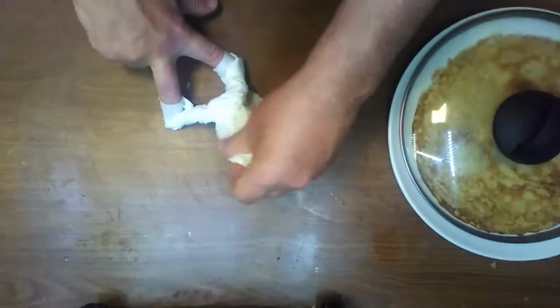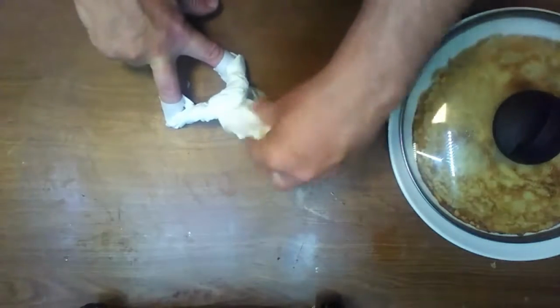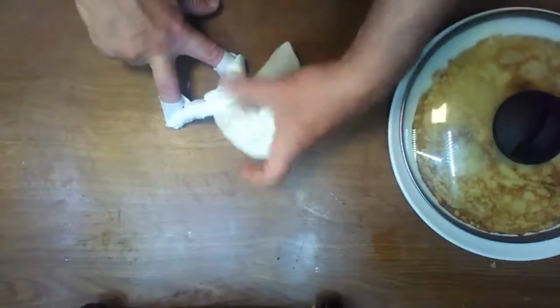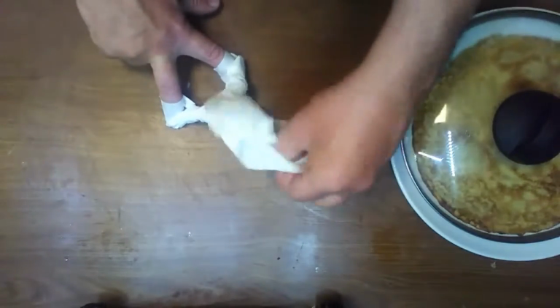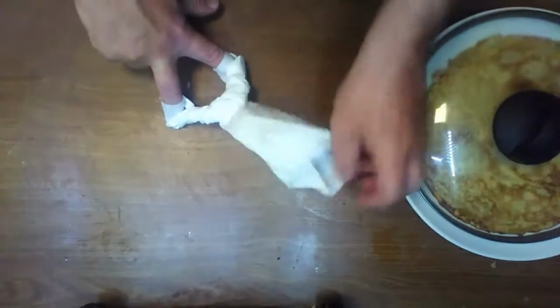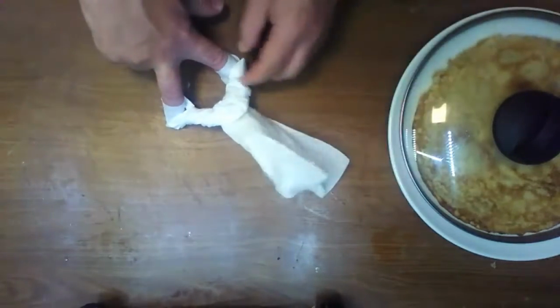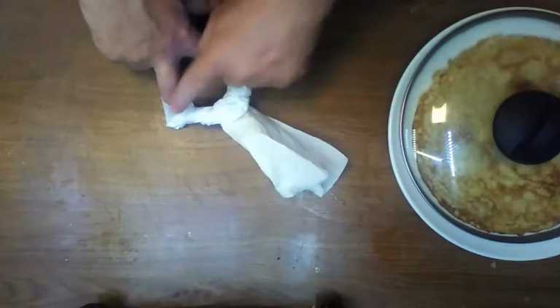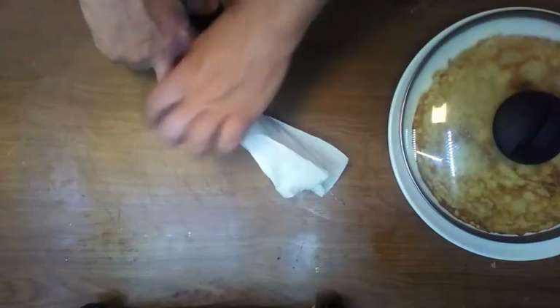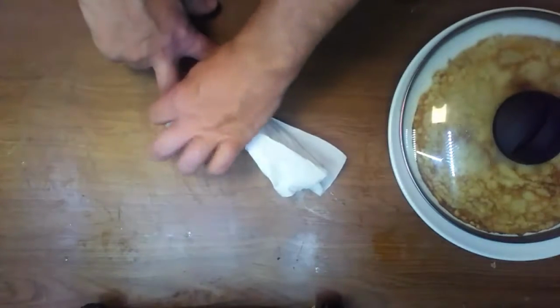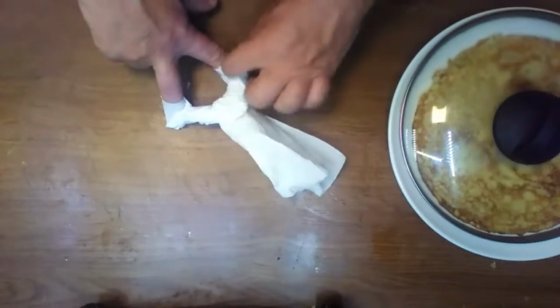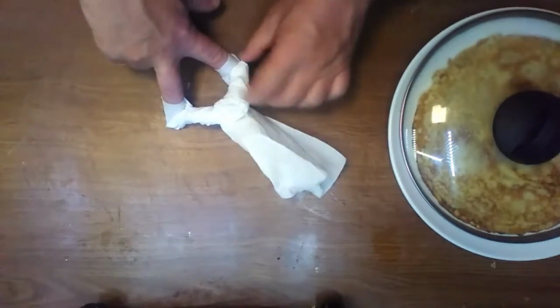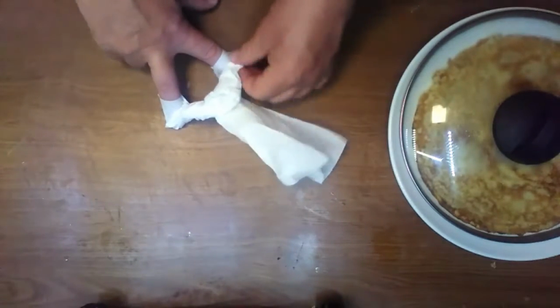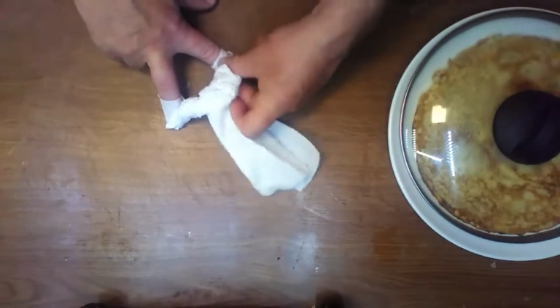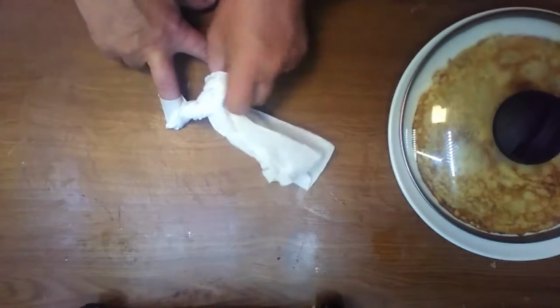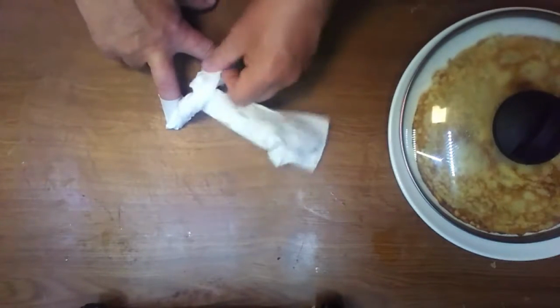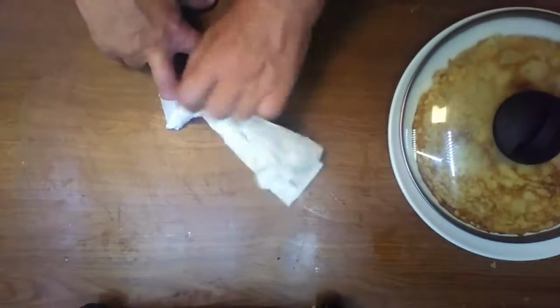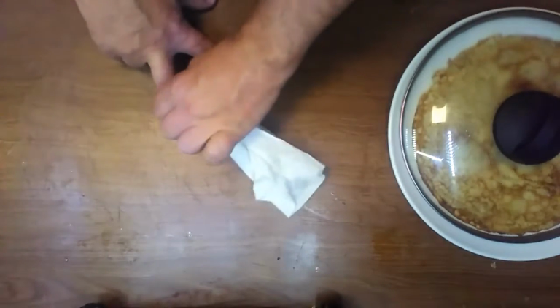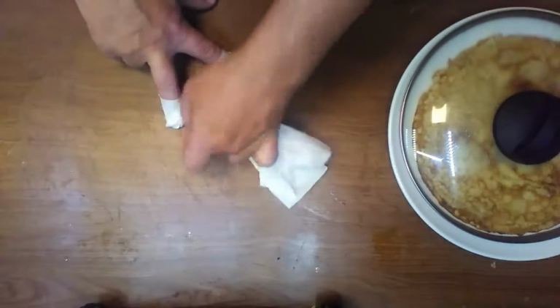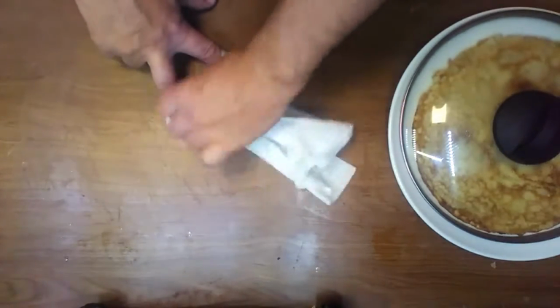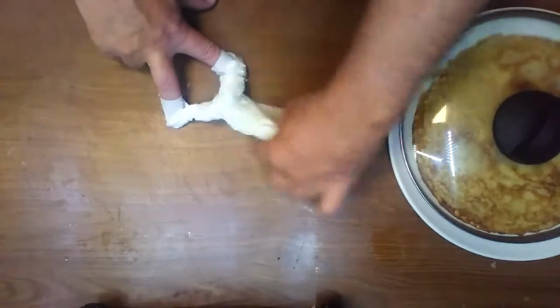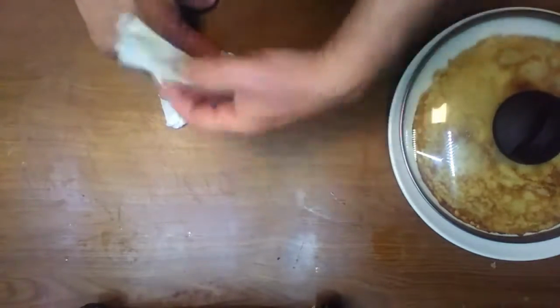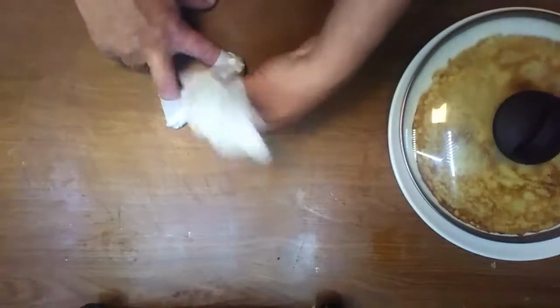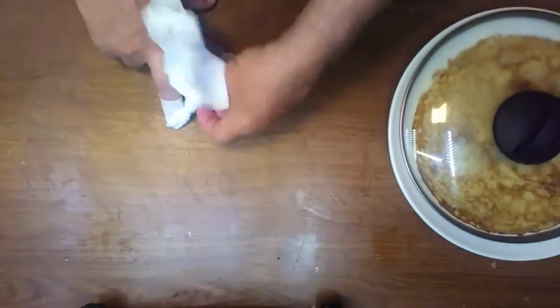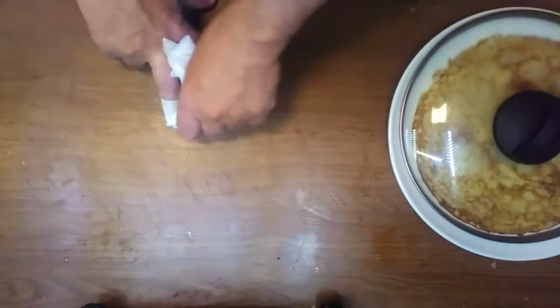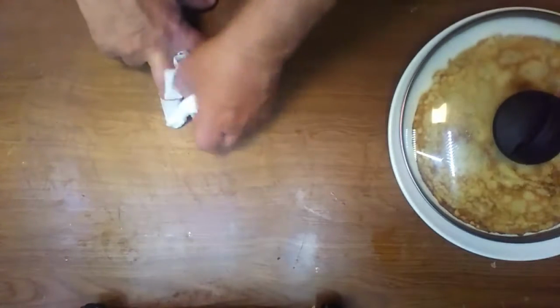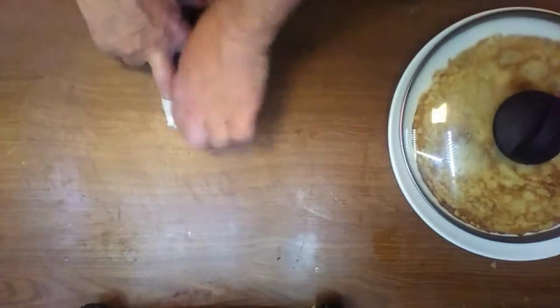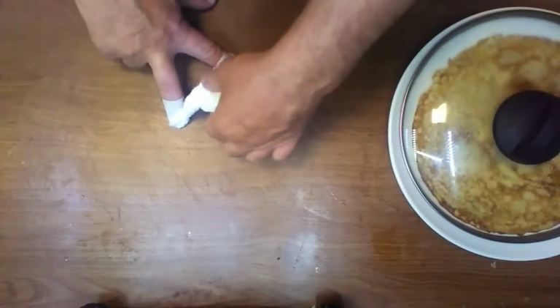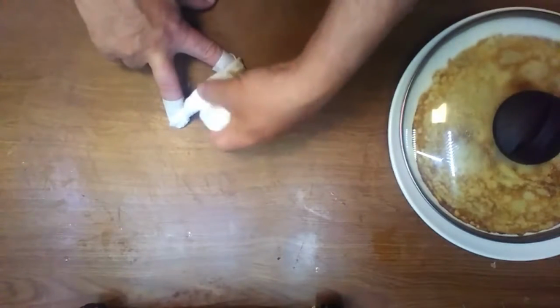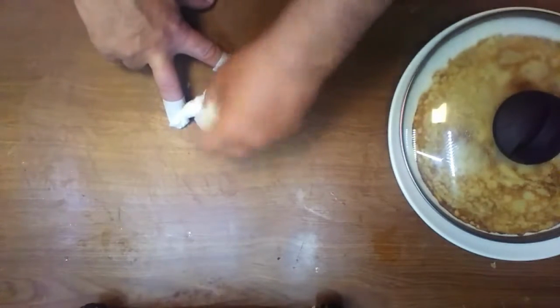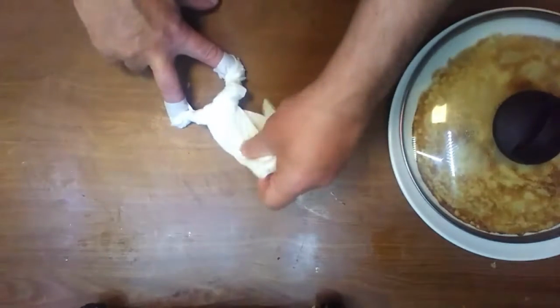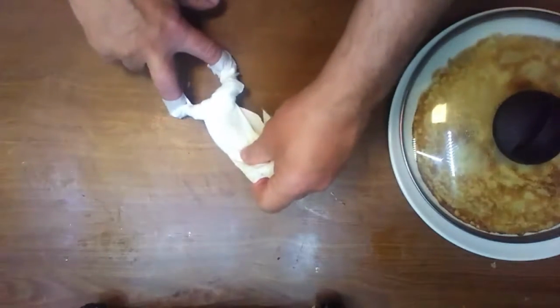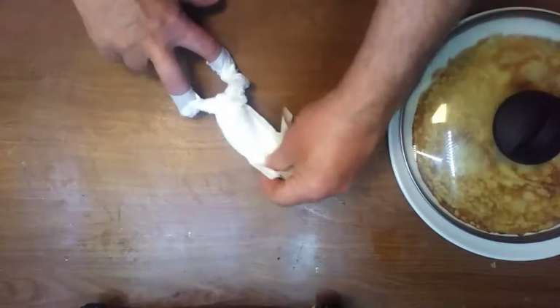And start kind of twisting. The idea is to make the end of the napkin kind of grab your finger, okay? Not too hard, not too easy — reliable. And you have to be kind of gentle.